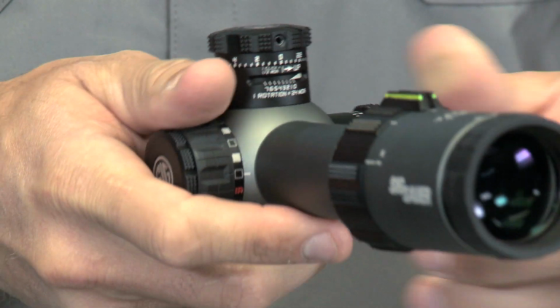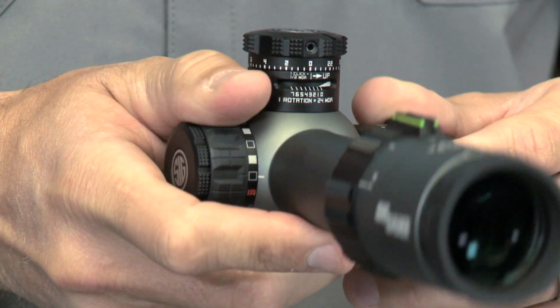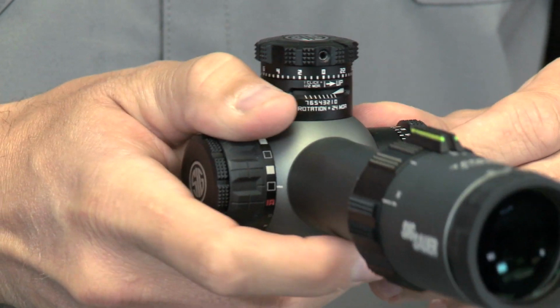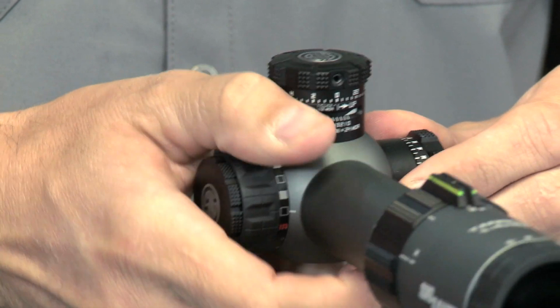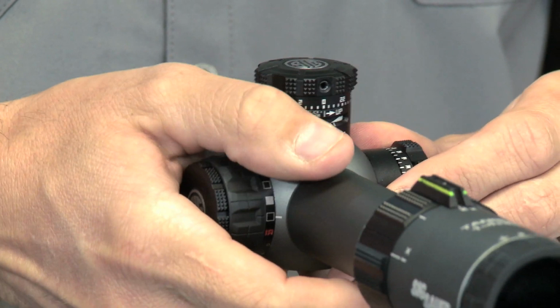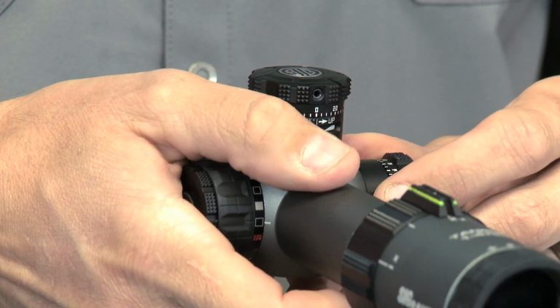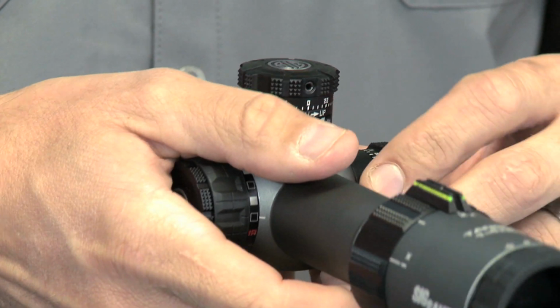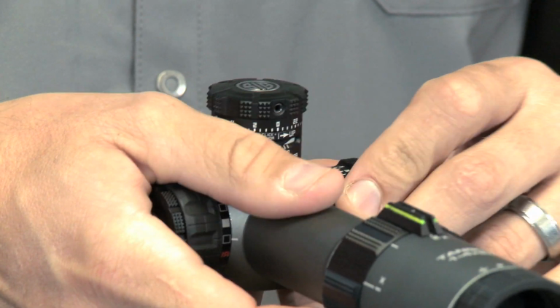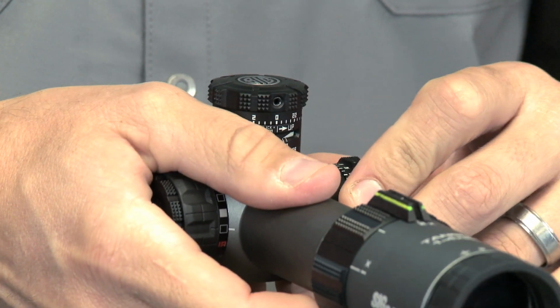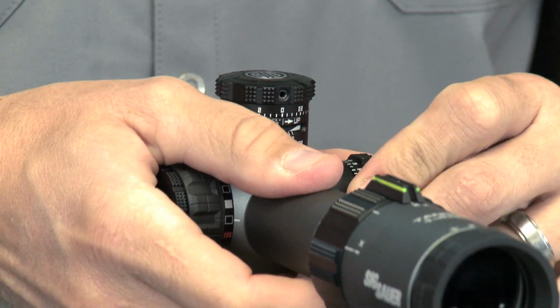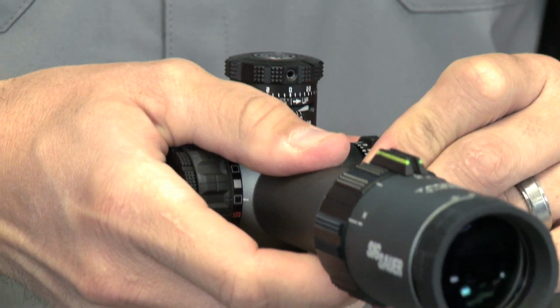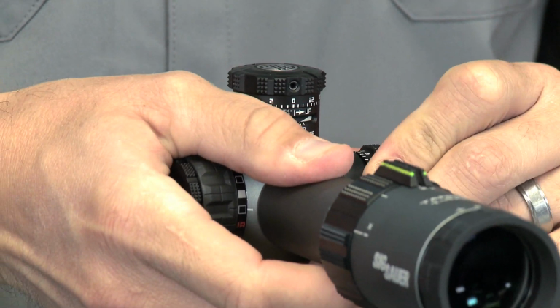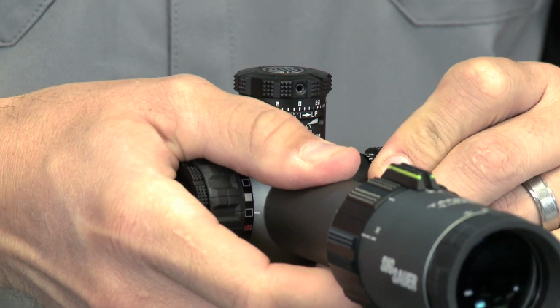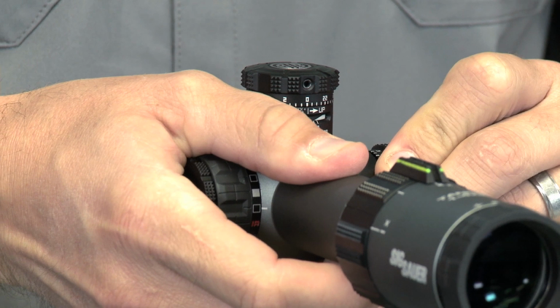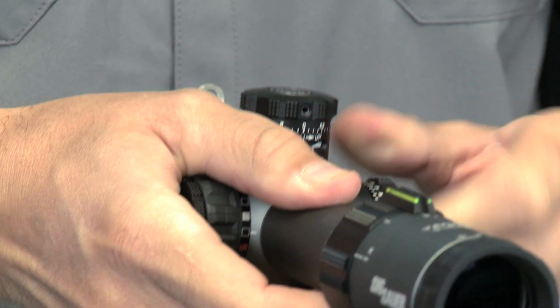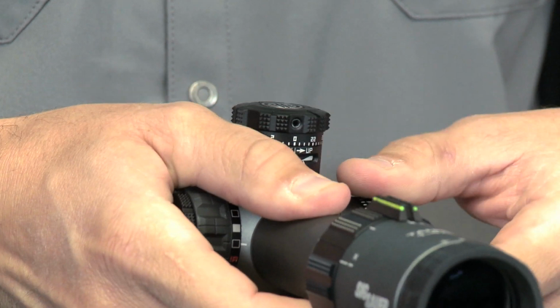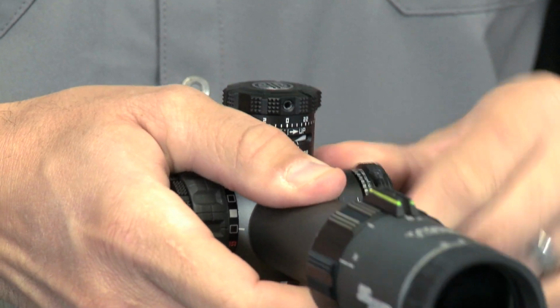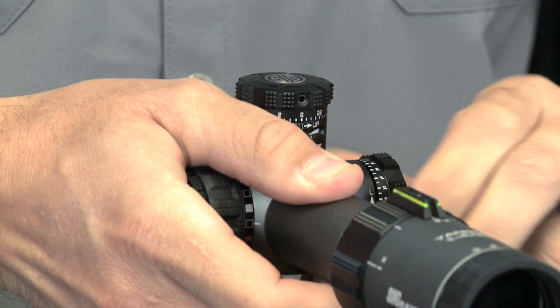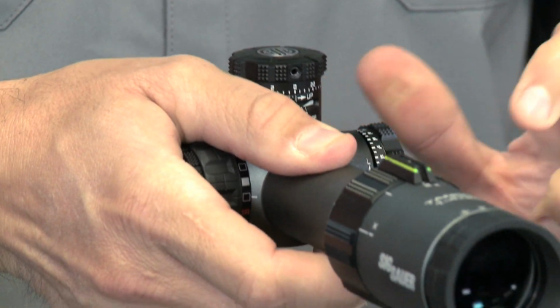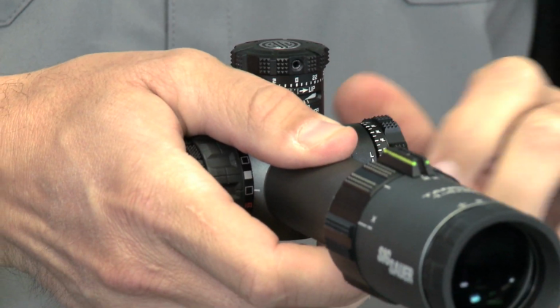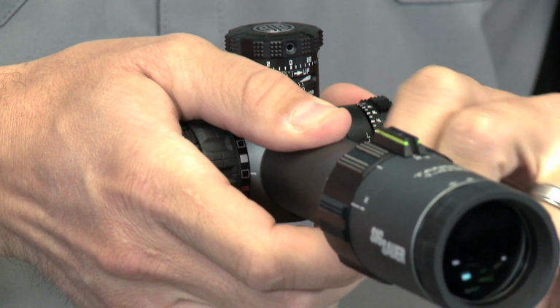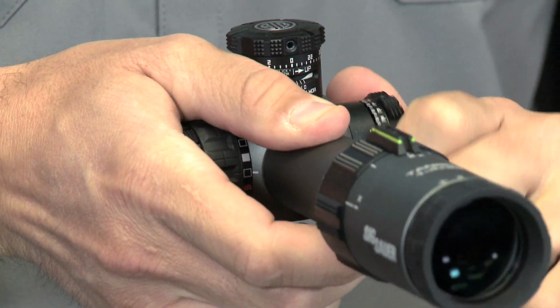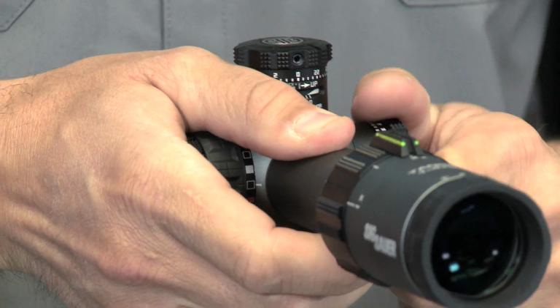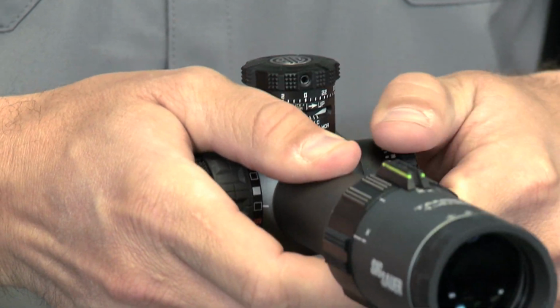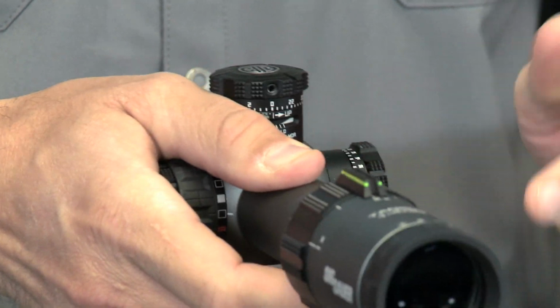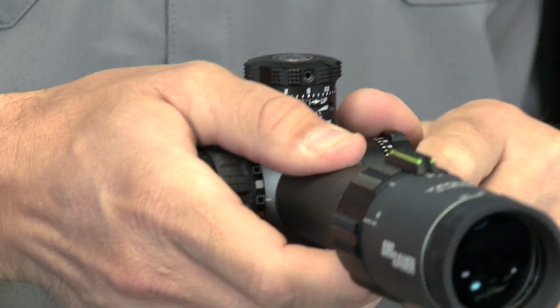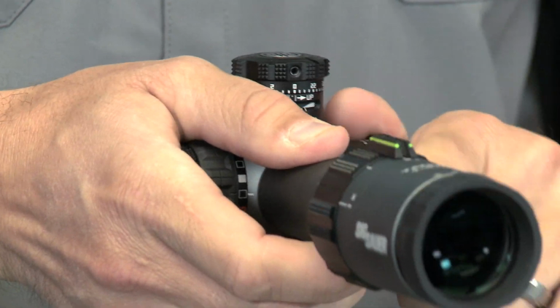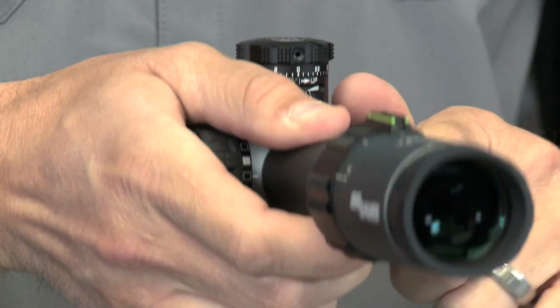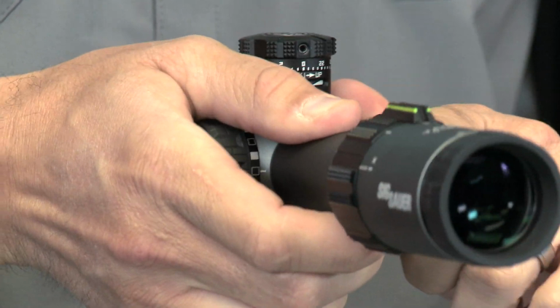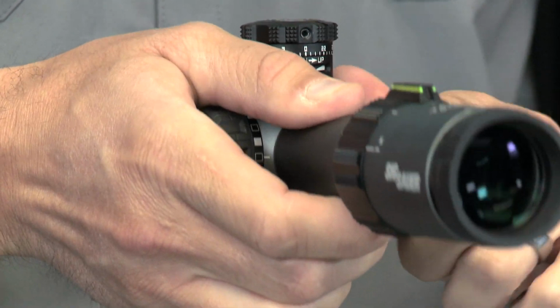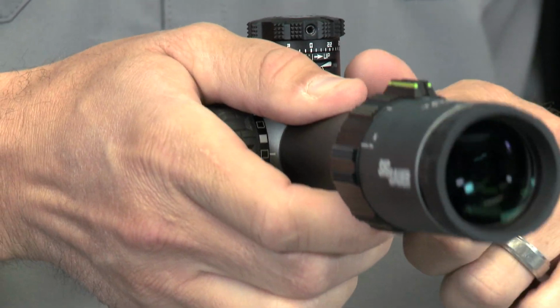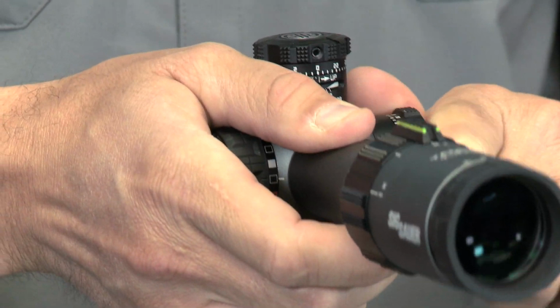Great clicks on the windage knob also. Same thing — pull it out to get it out of that zero stop, give it some turns, and it goes right back to that tactile zero stop.